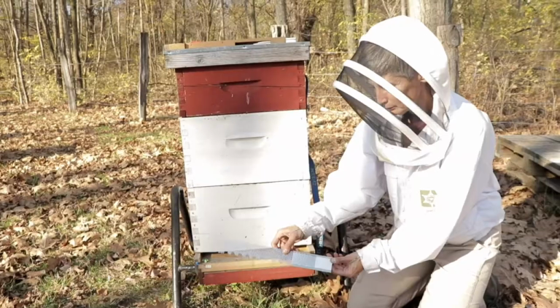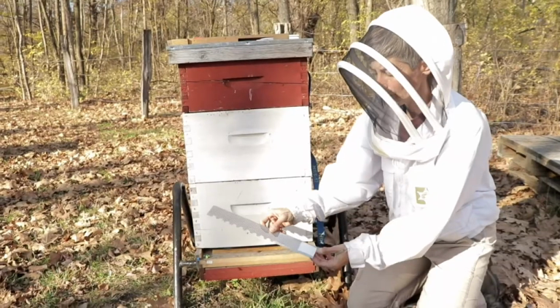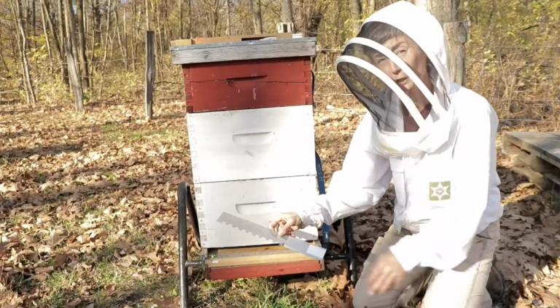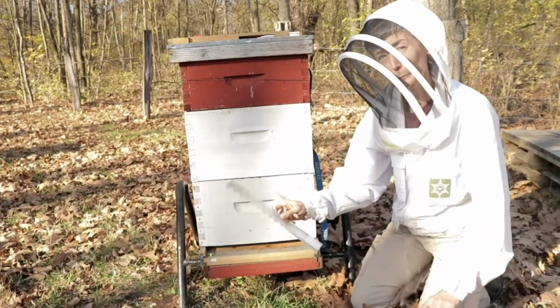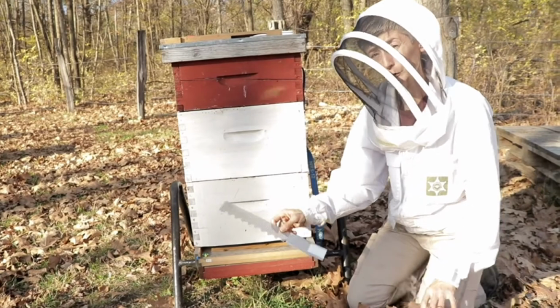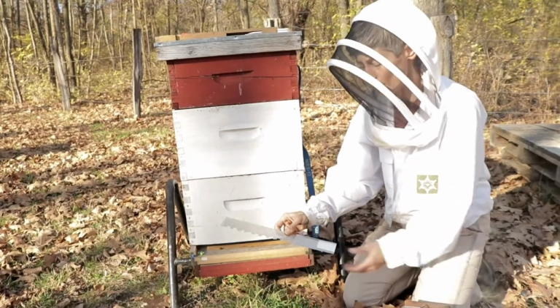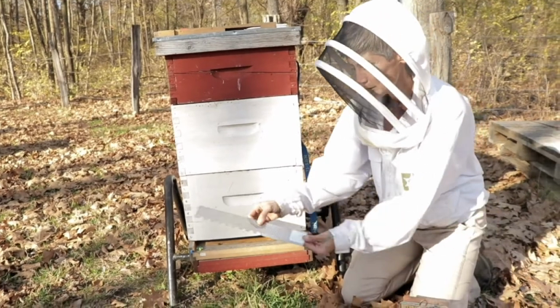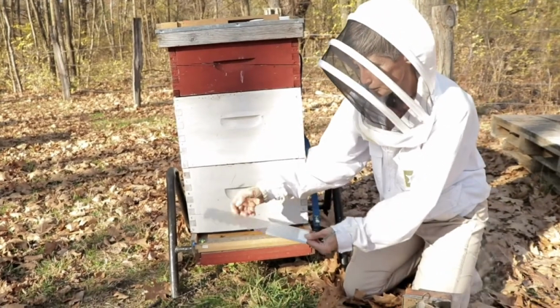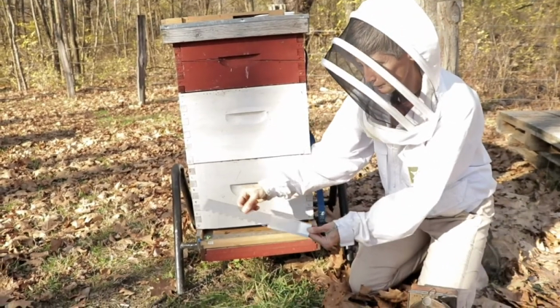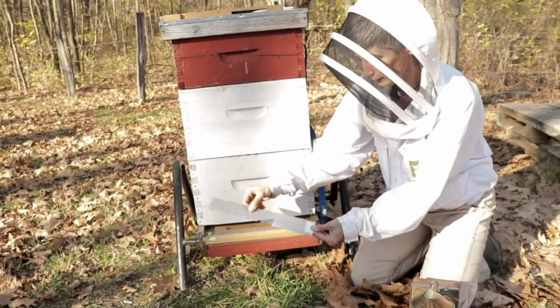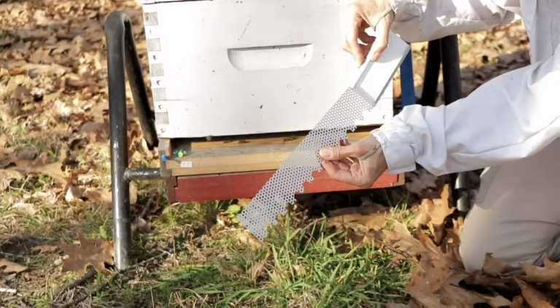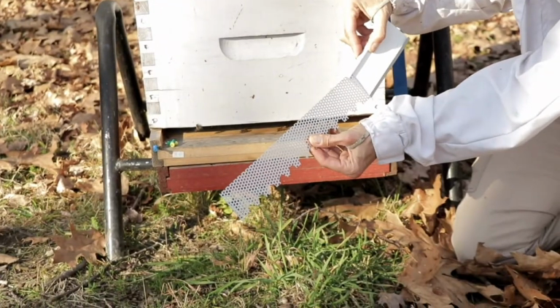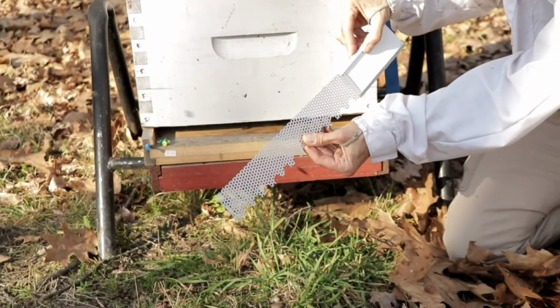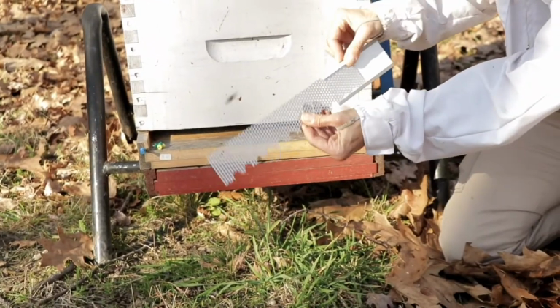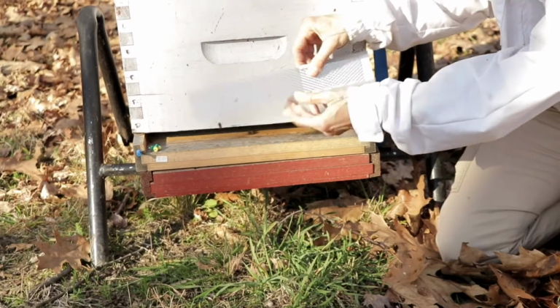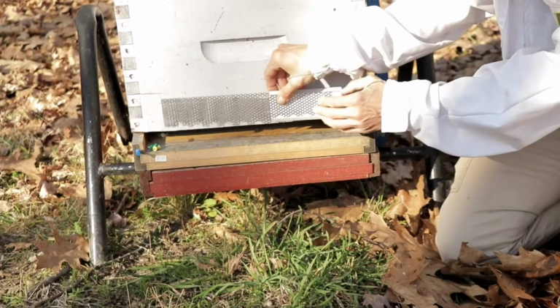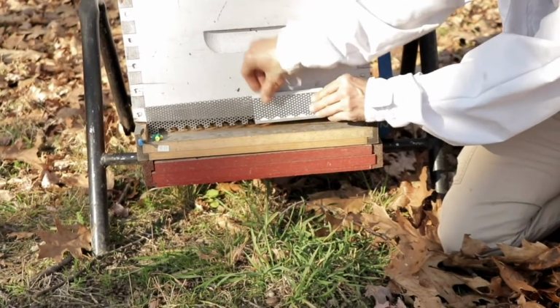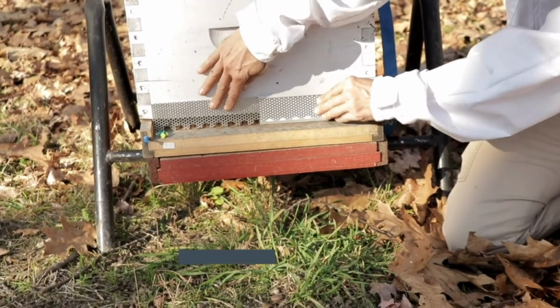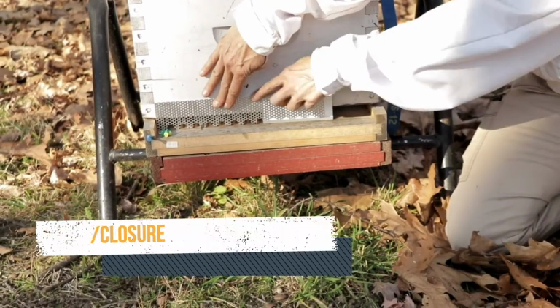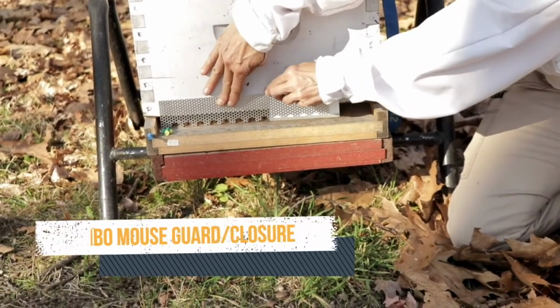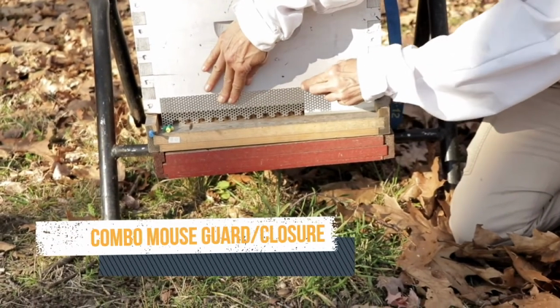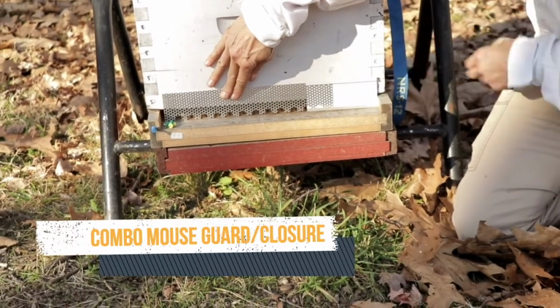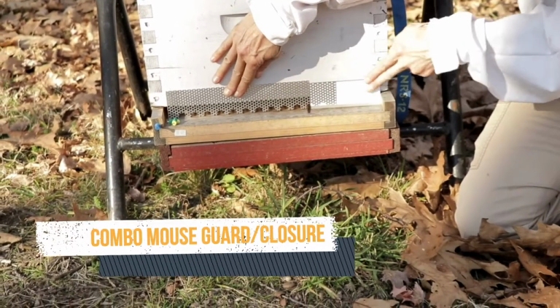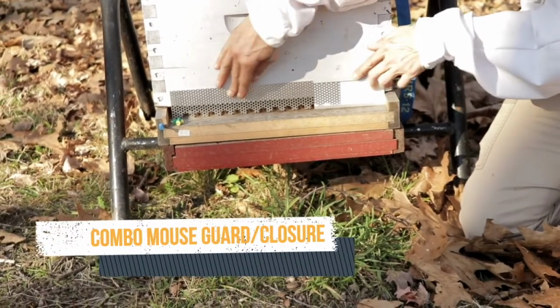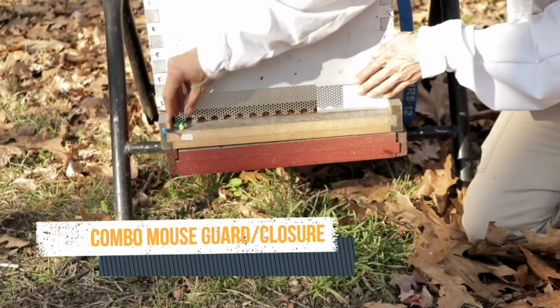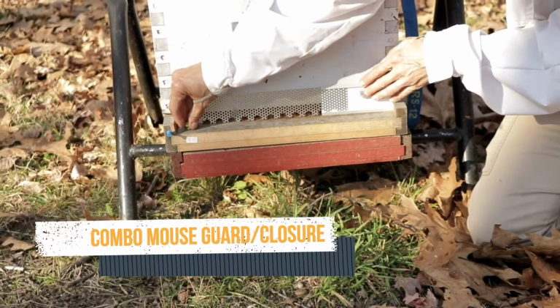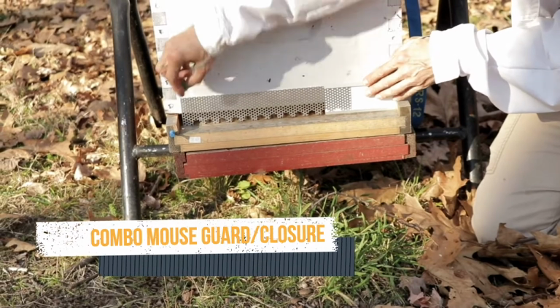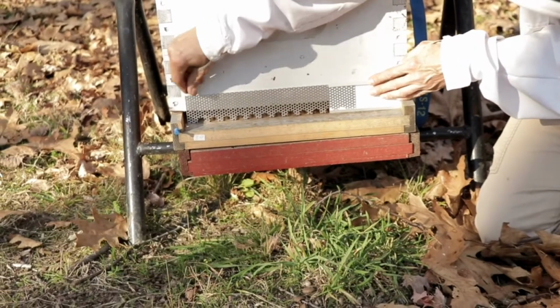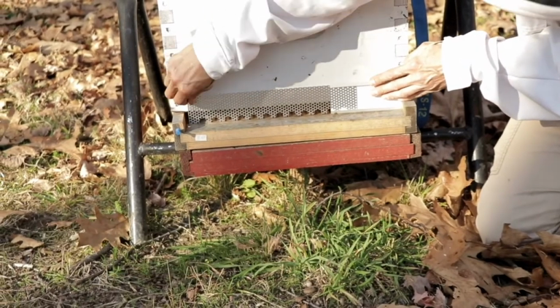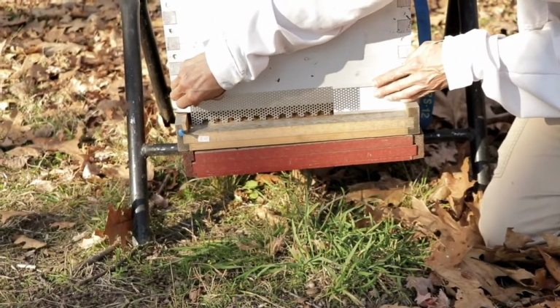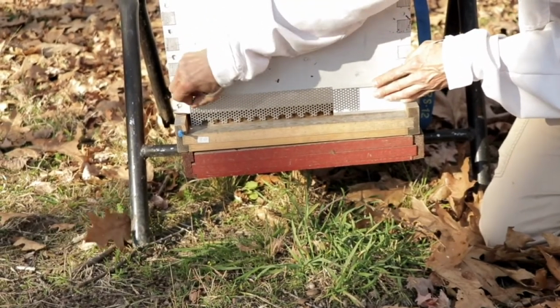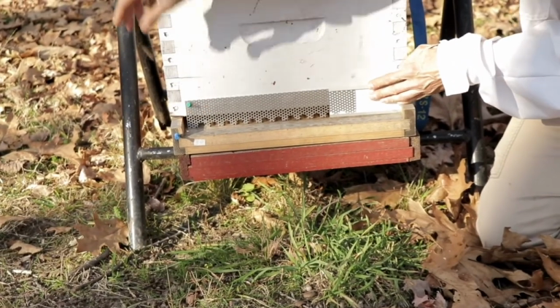This is a different kind of metal mouse guard. It's adjustable in length. So you expand it to the right size and then just hold it in with some pushpins.